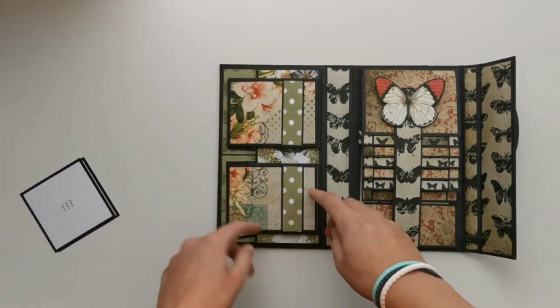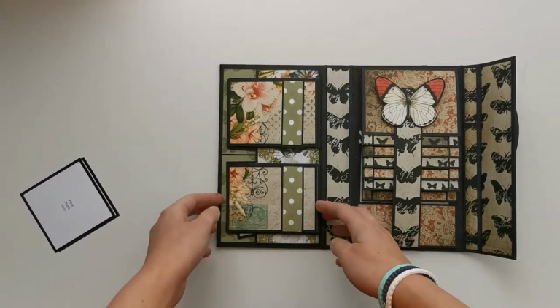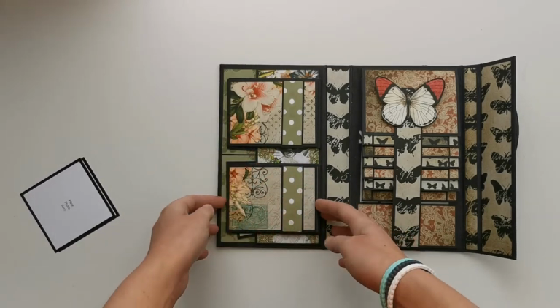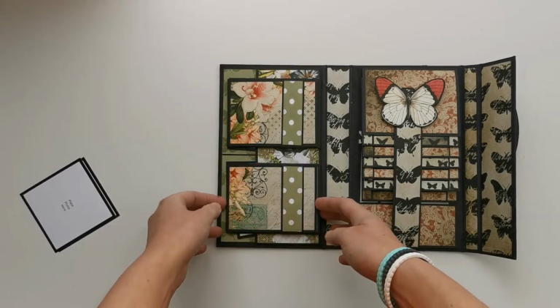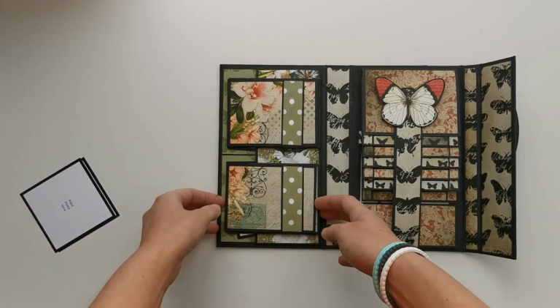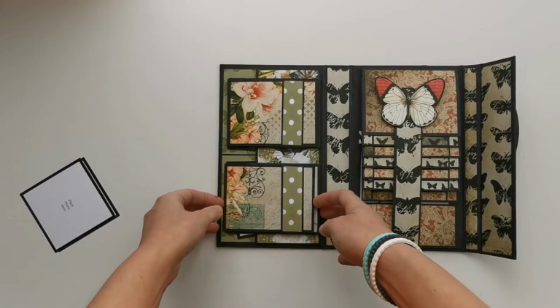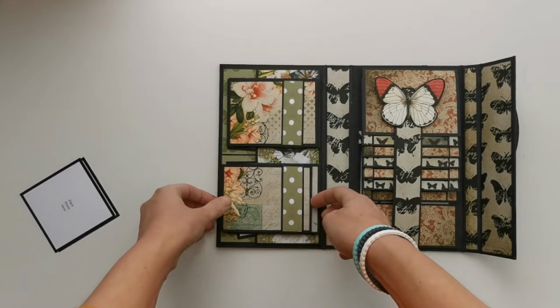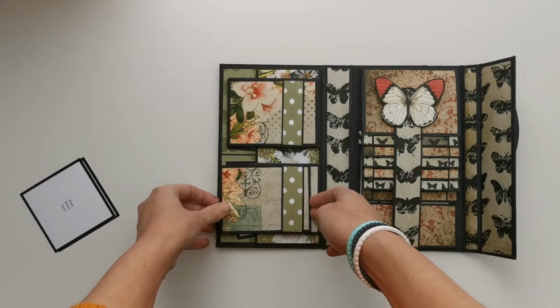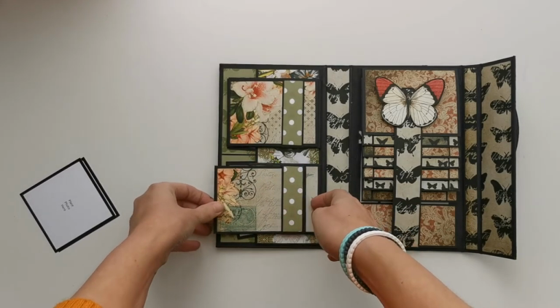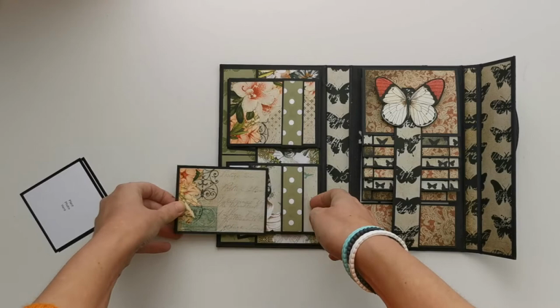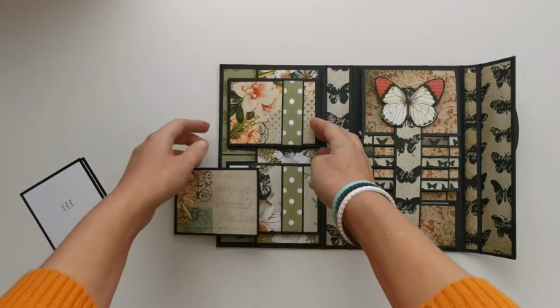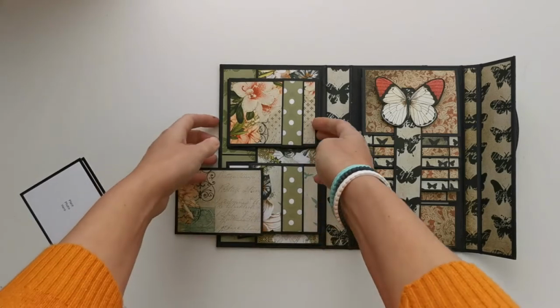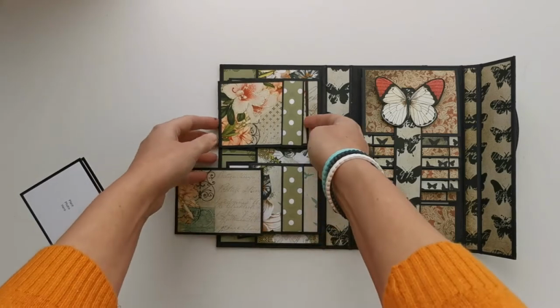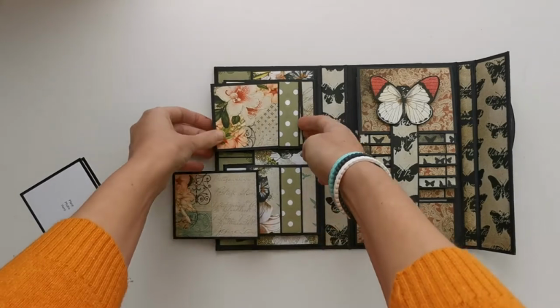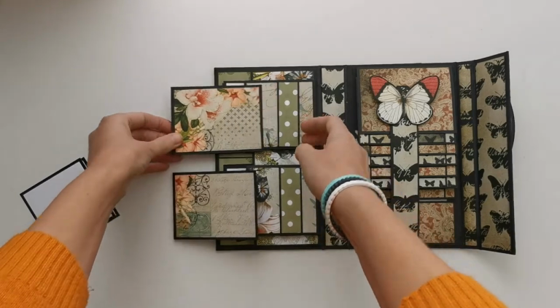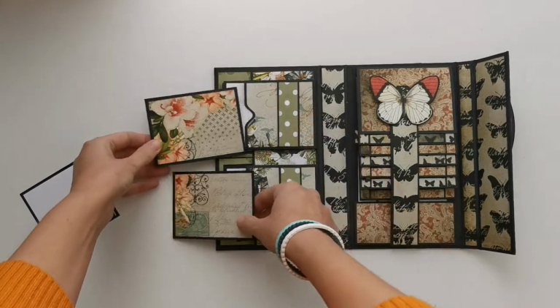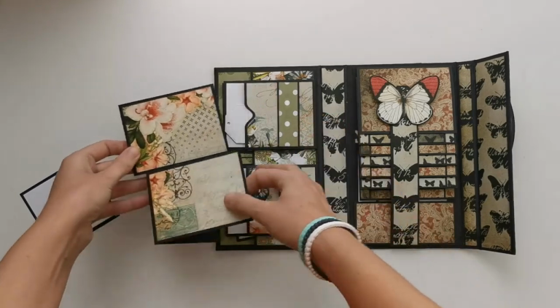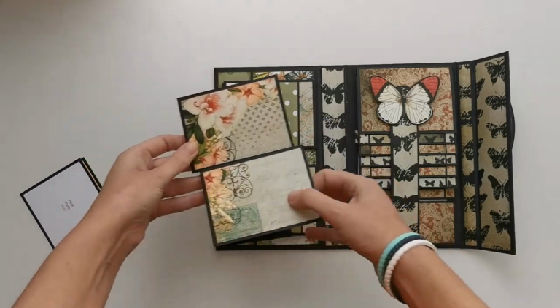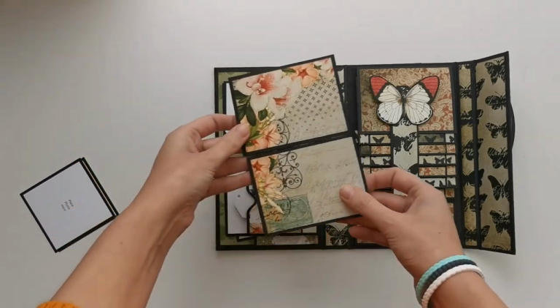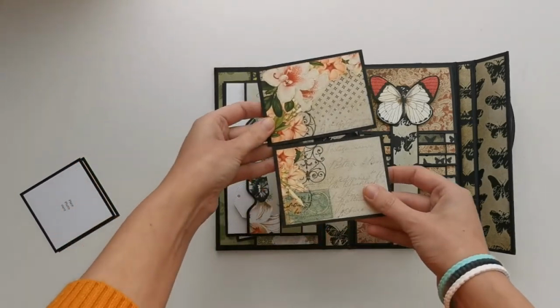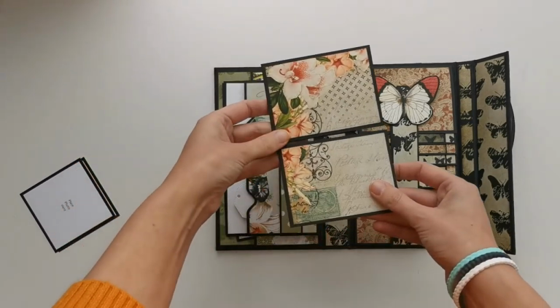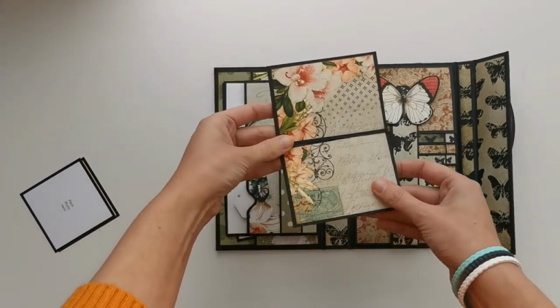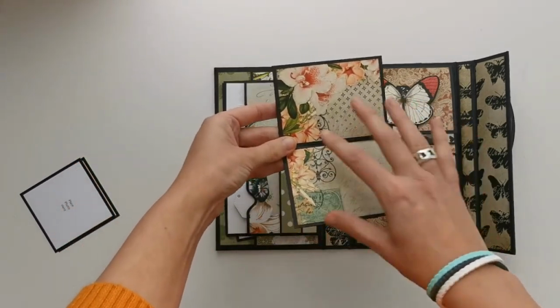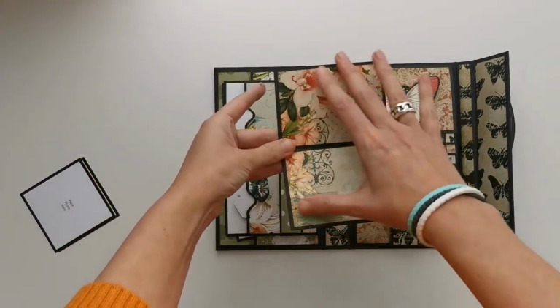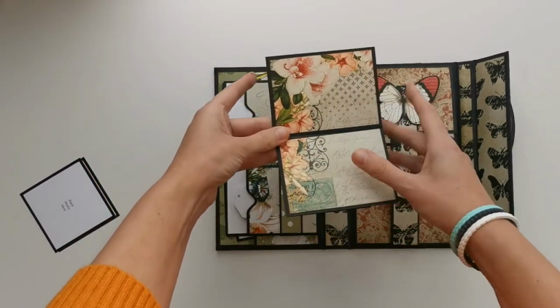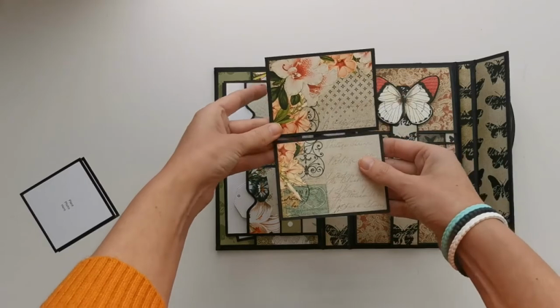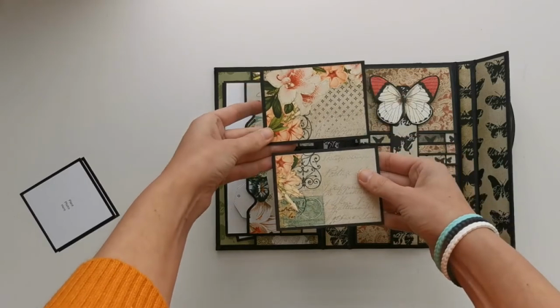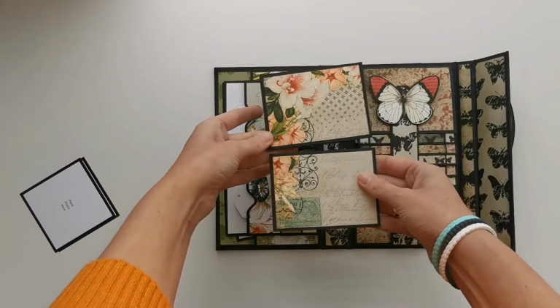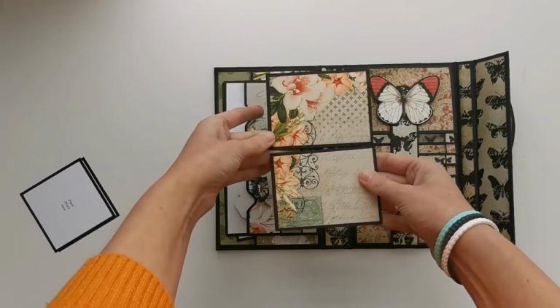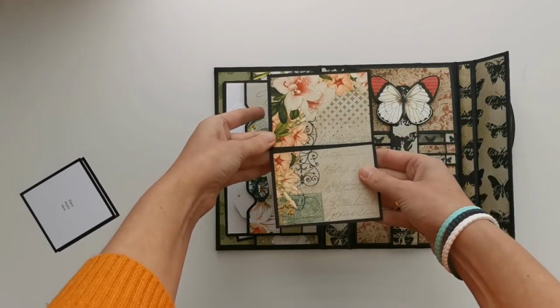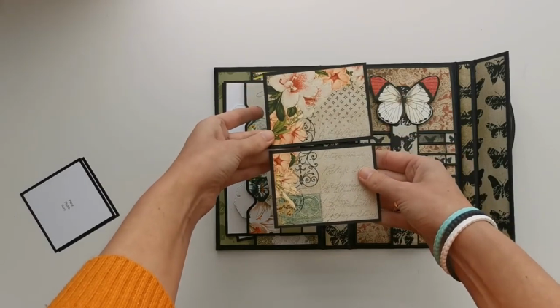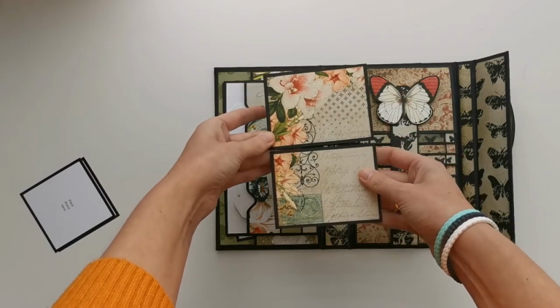I've counted that you'll be able to place about 25, or if you stretch it, 30 smaller photos in here. Here we have the belly band — kept it a little plain this time — with our two booklets.